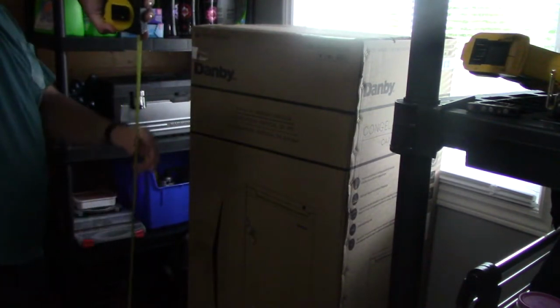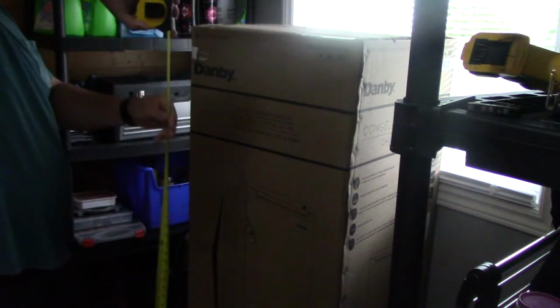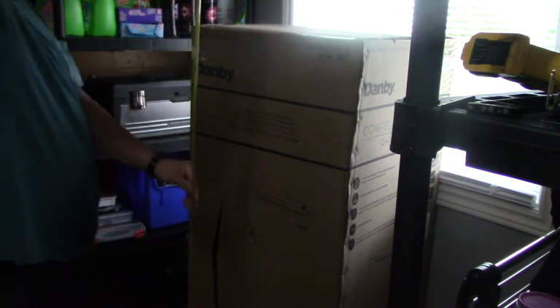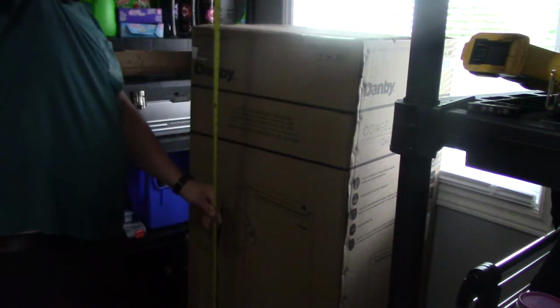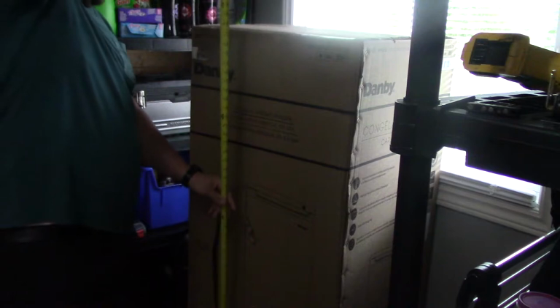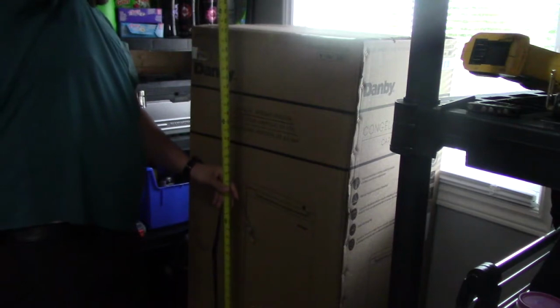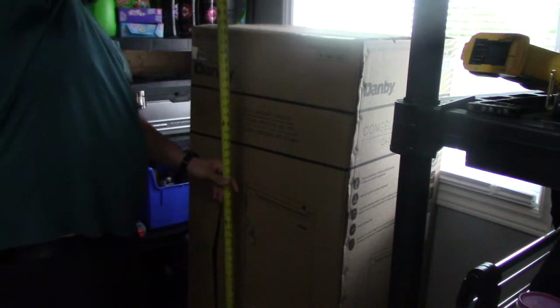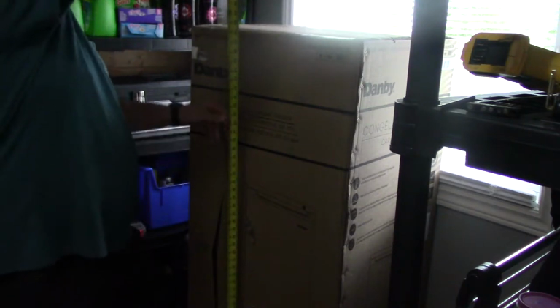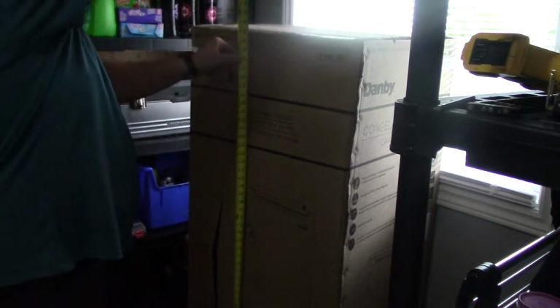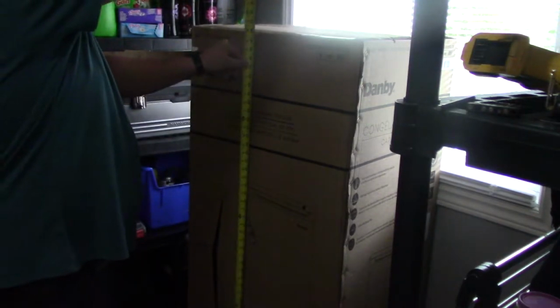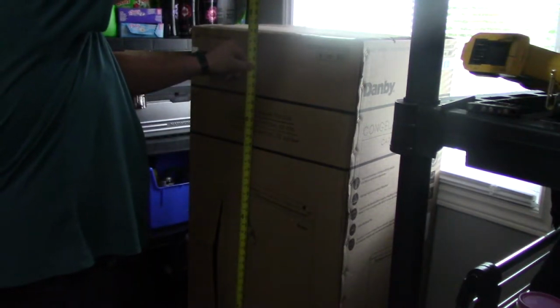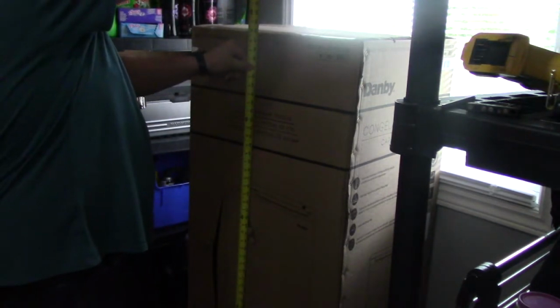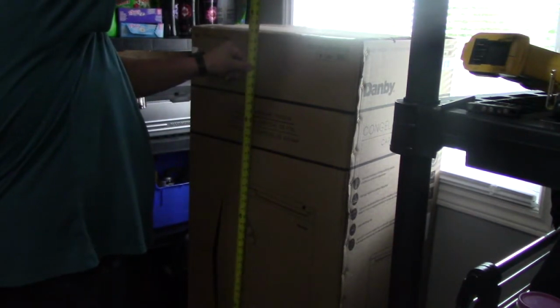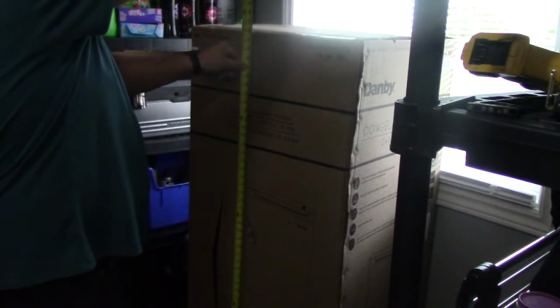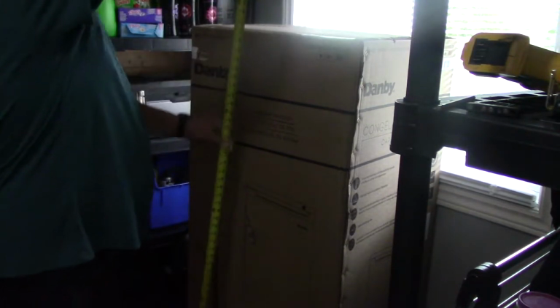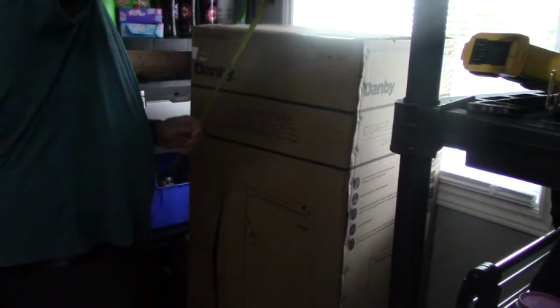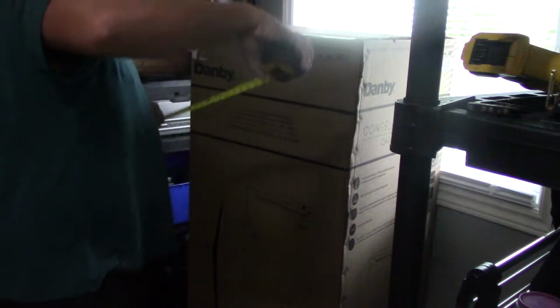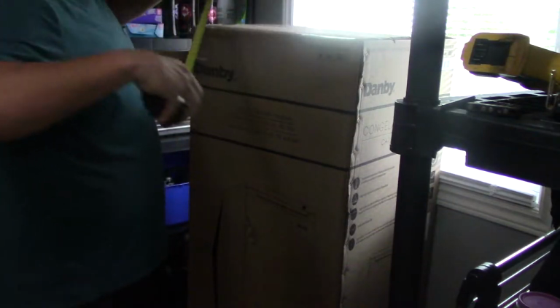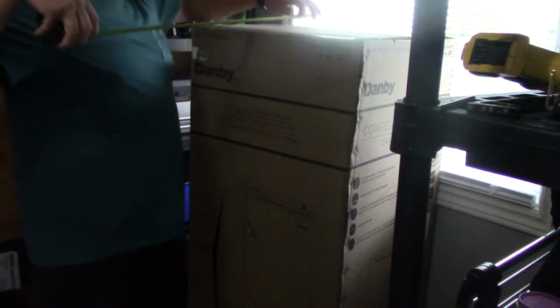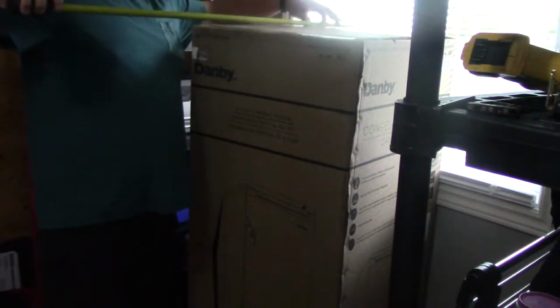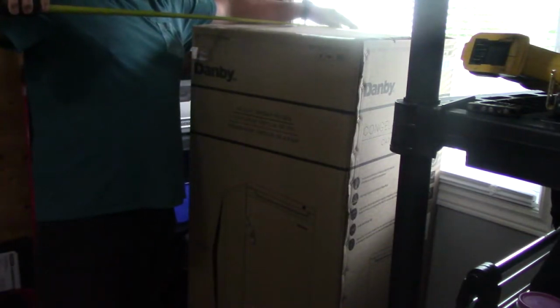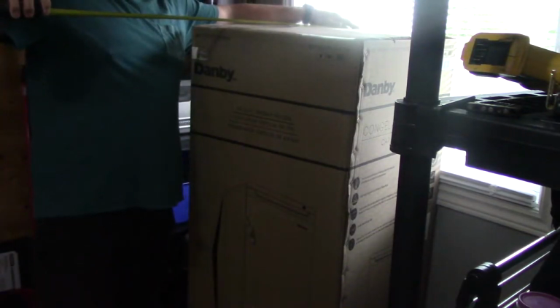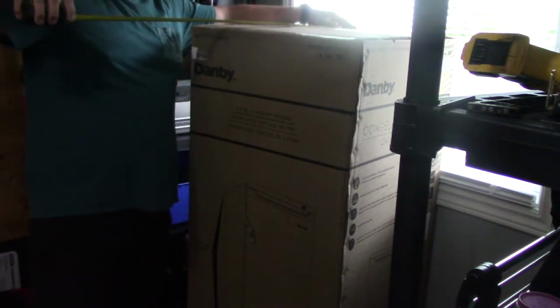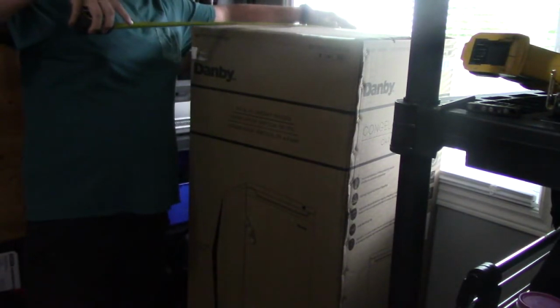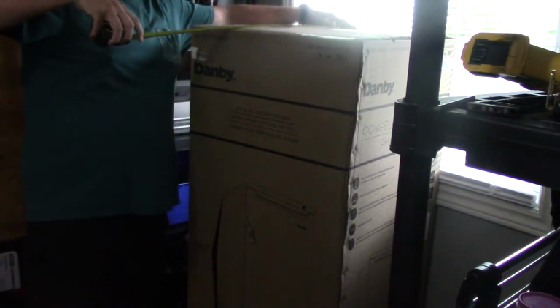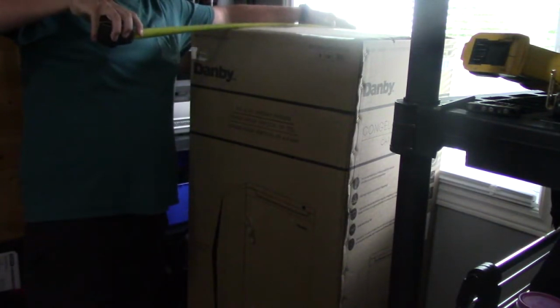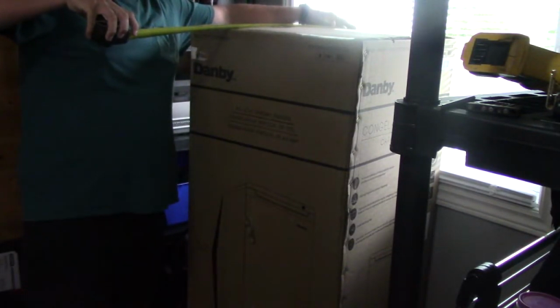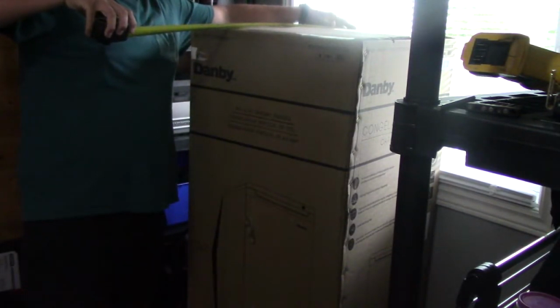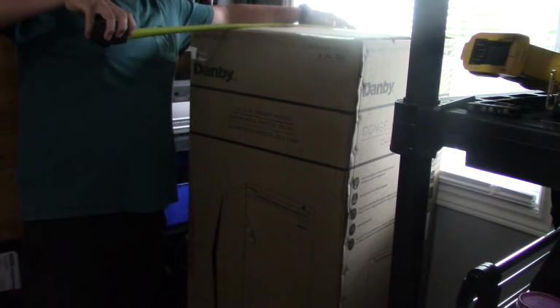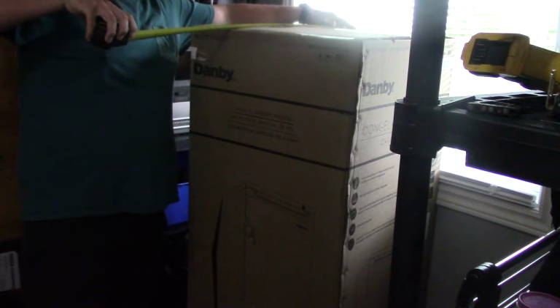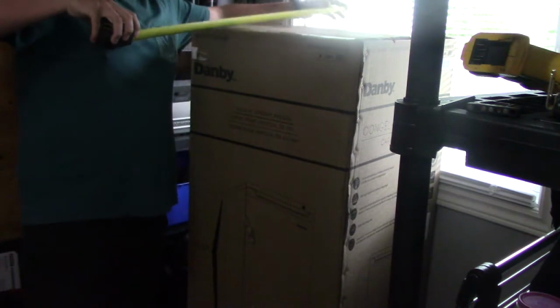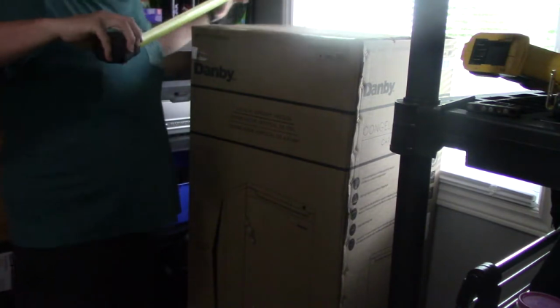Let's do the measurements real quick with the box so you guys know what you're getting. It's about 58 inches tall. This is fairly heavy — it will take at least two people to put in your truck. 23 inches wide.